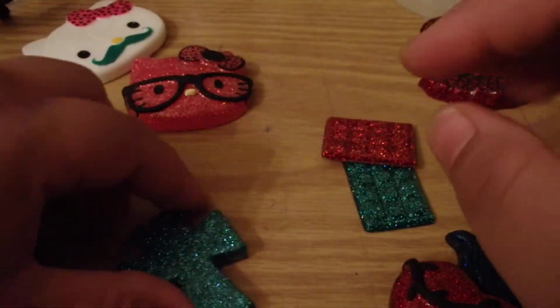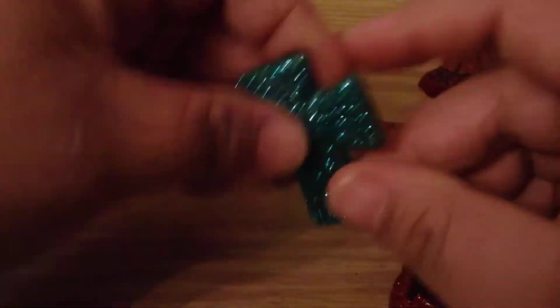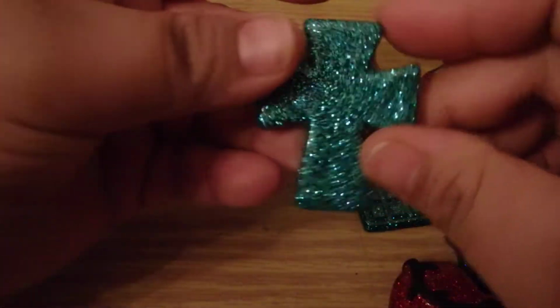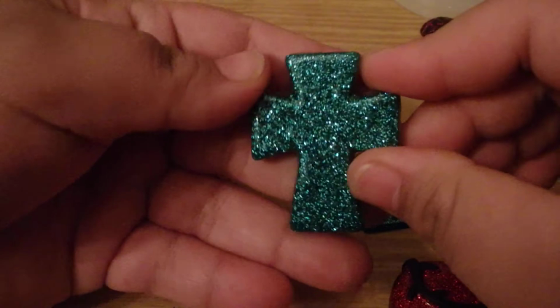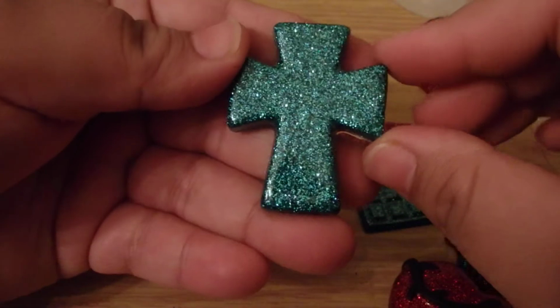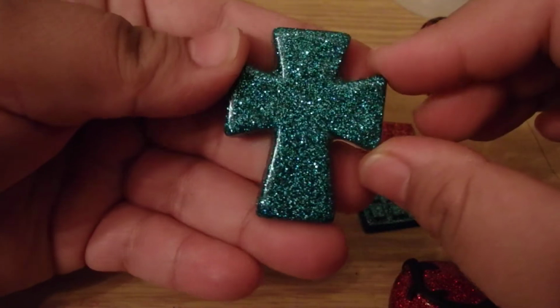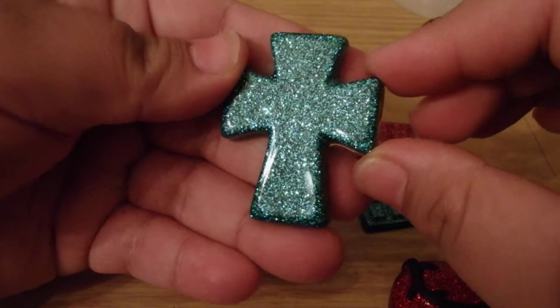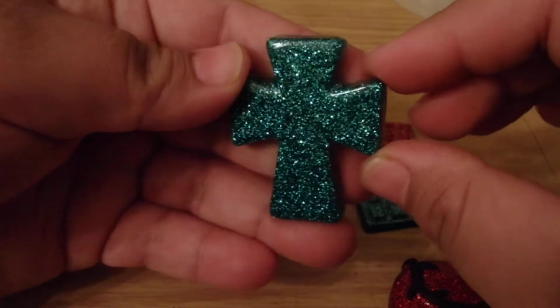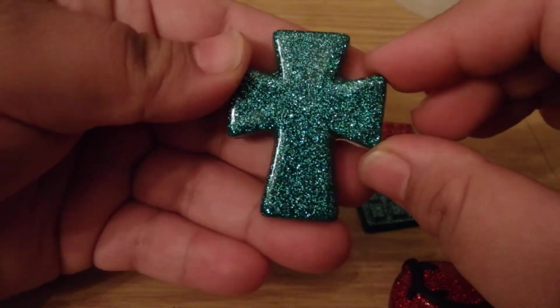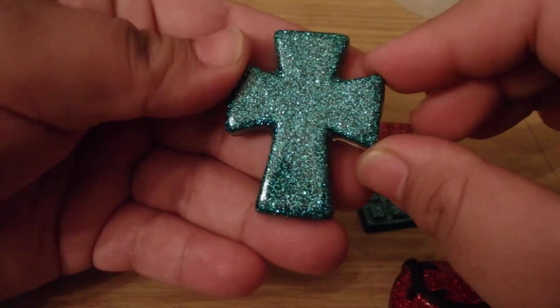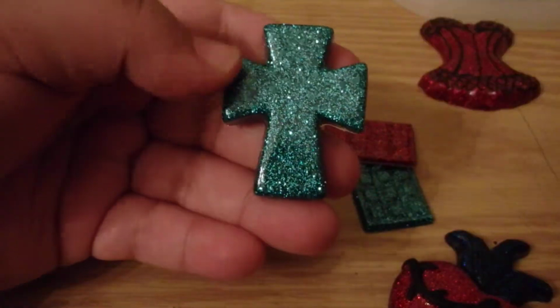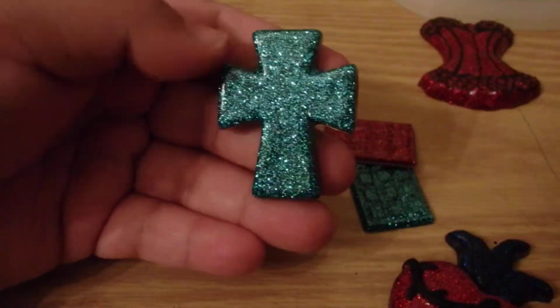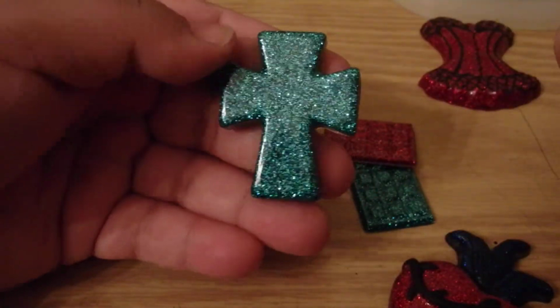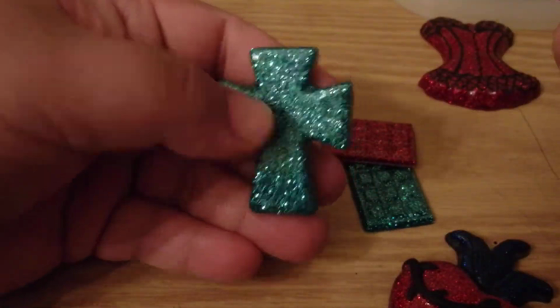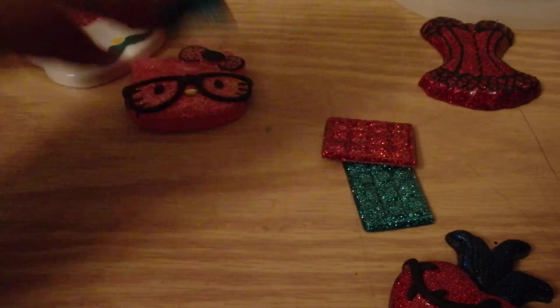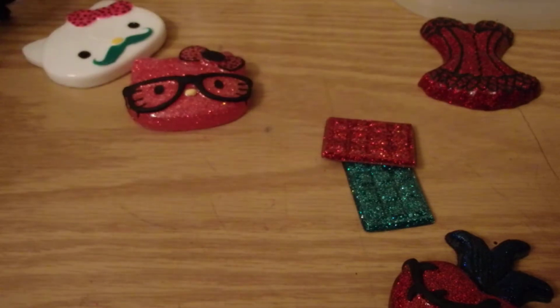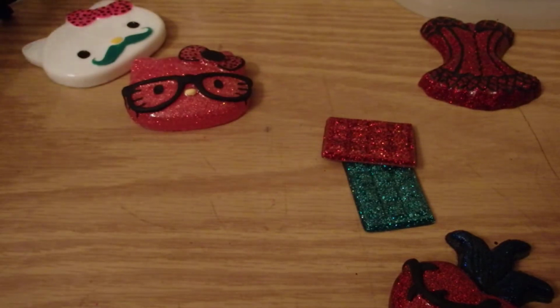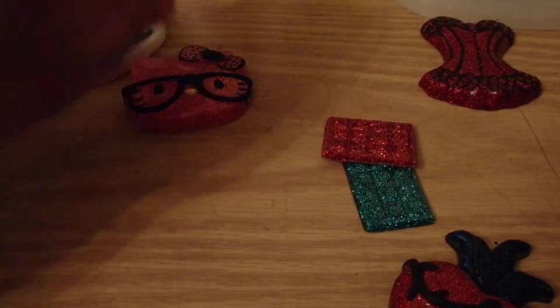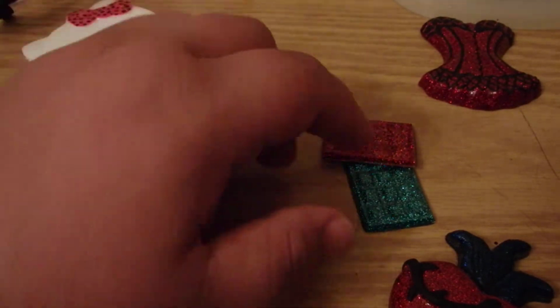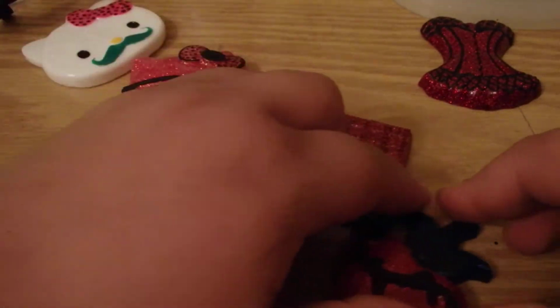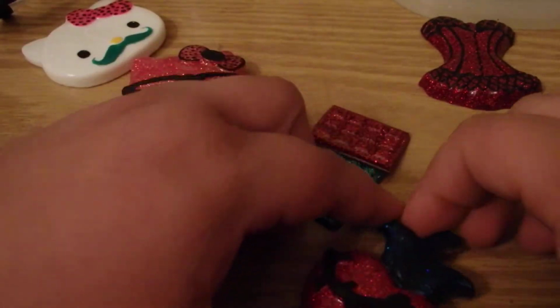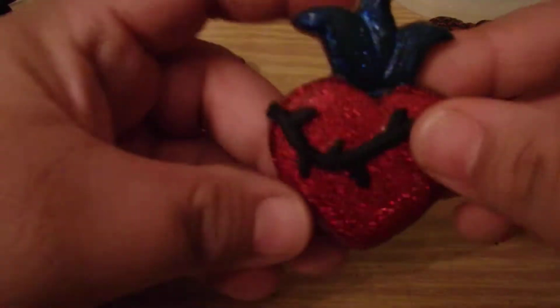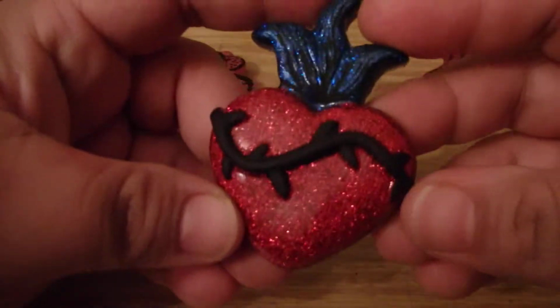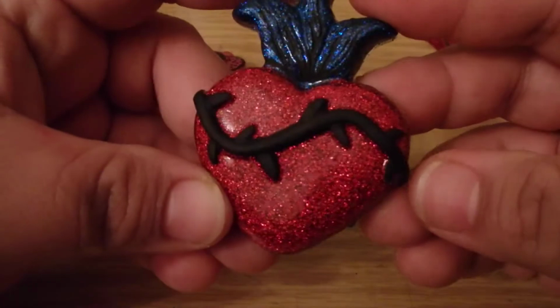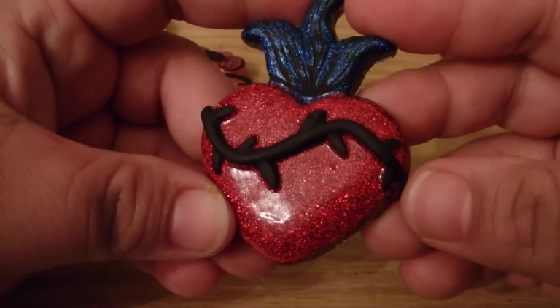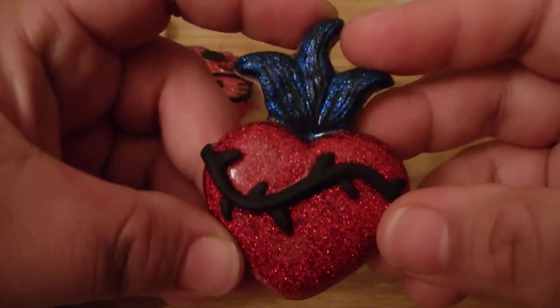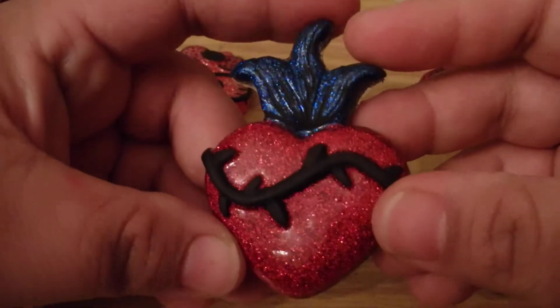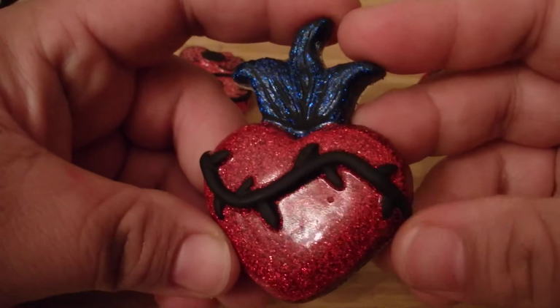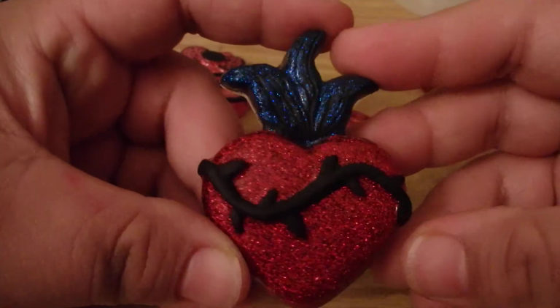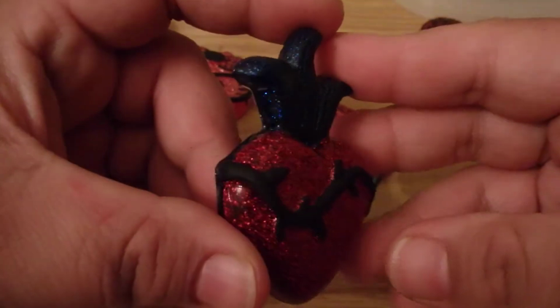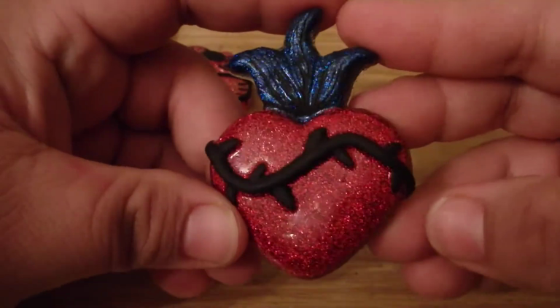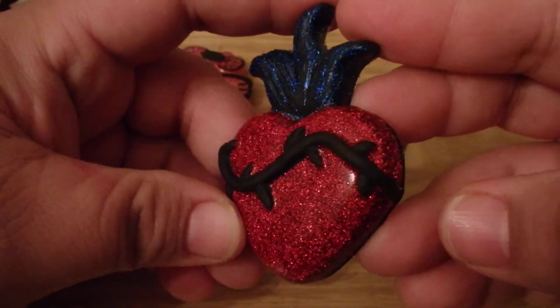I also made this cross. I think it came out really pretty — I like the color of it. And I made this heart, which I do need to glaze as well.